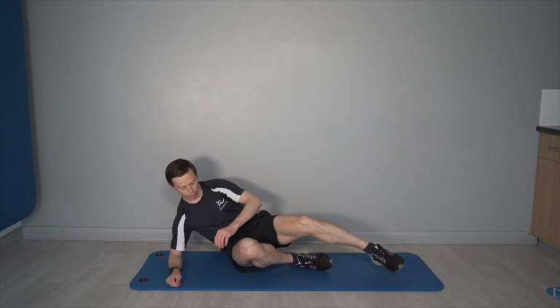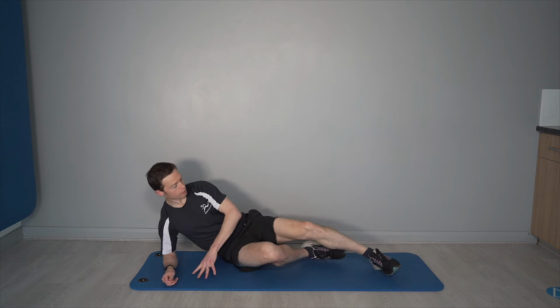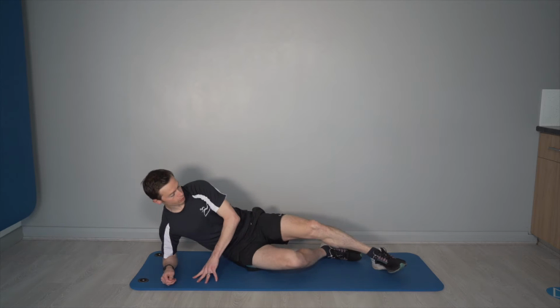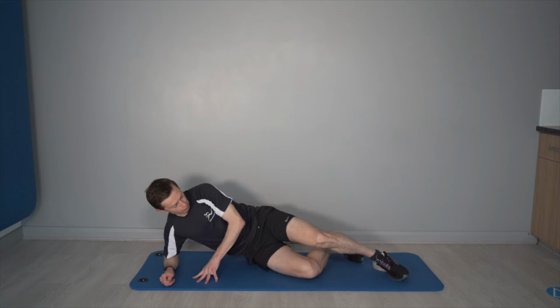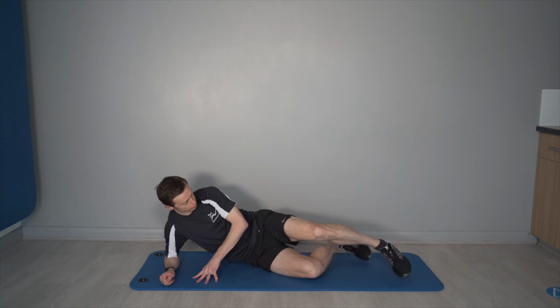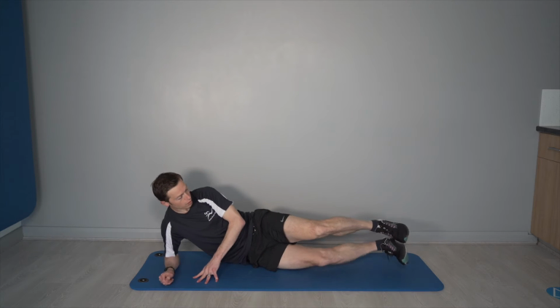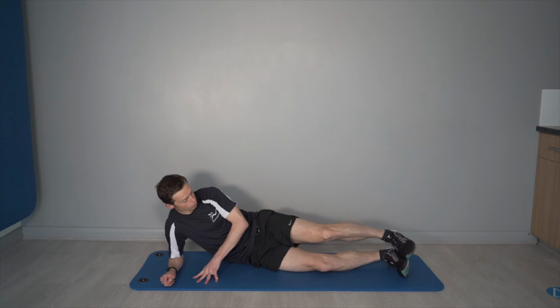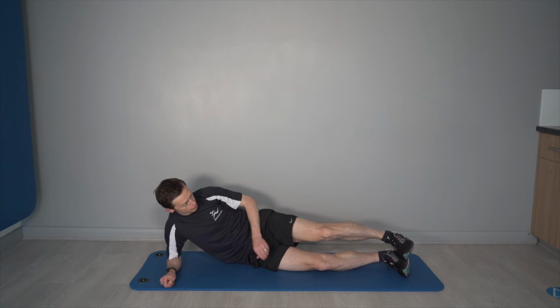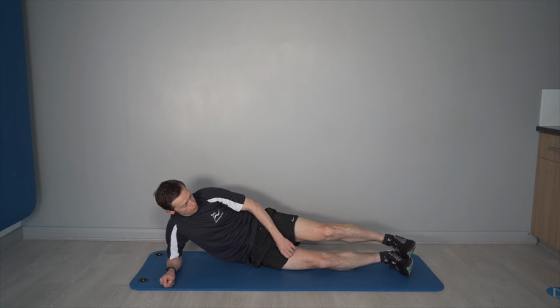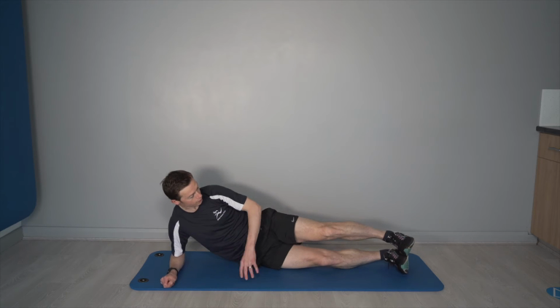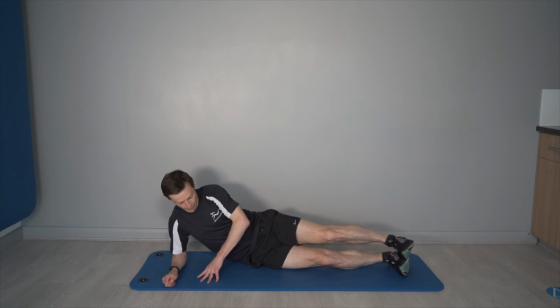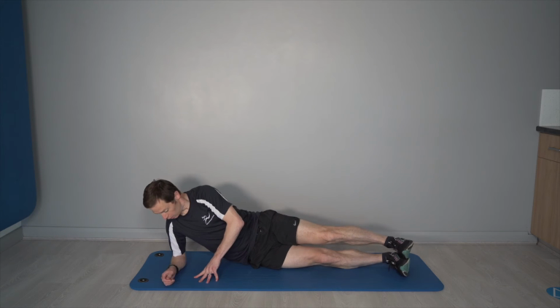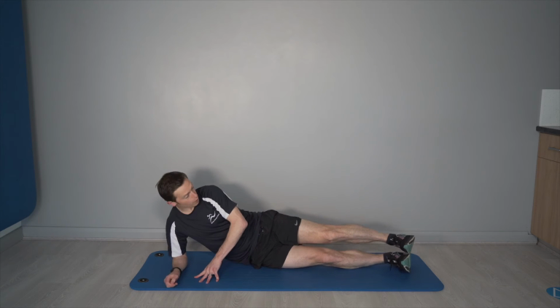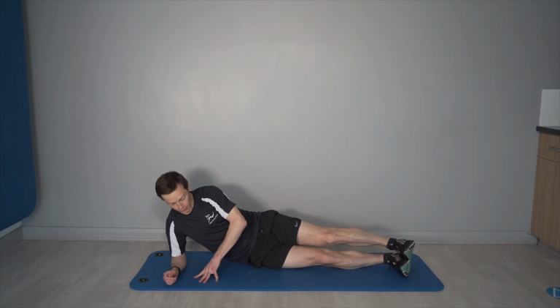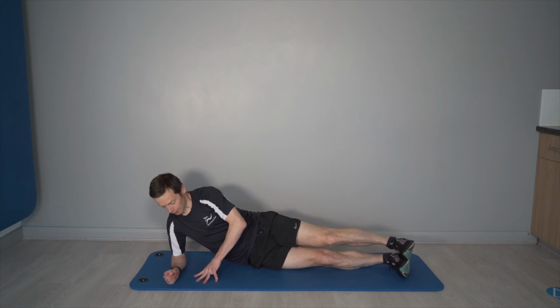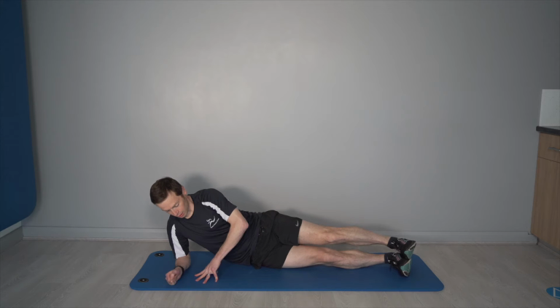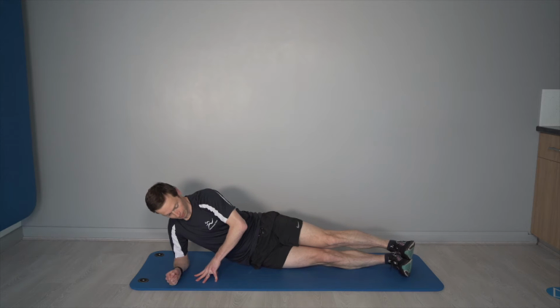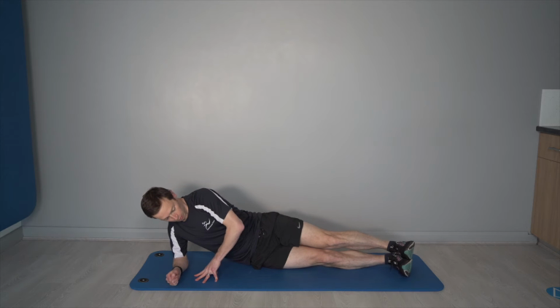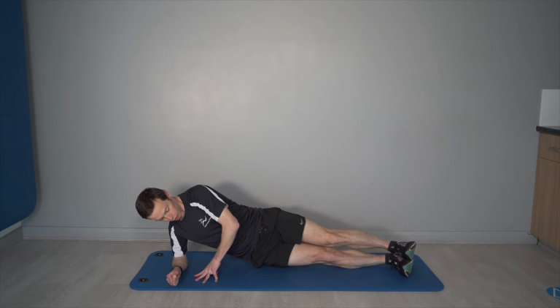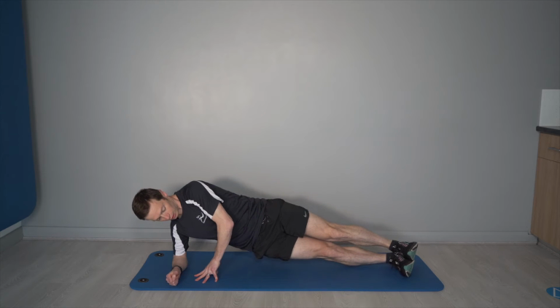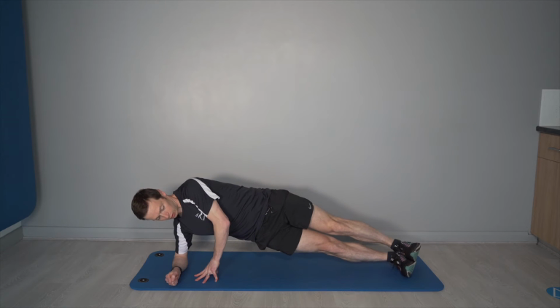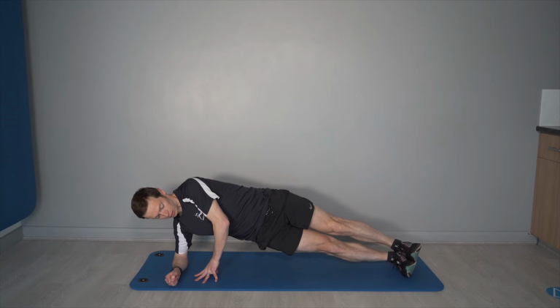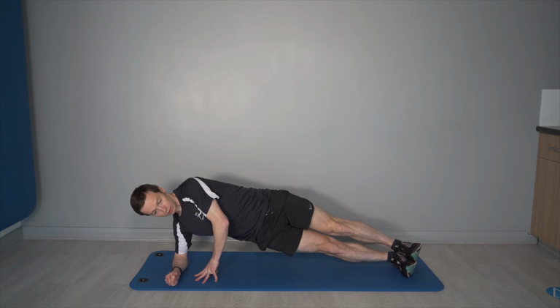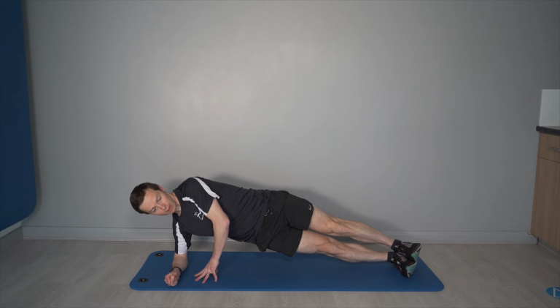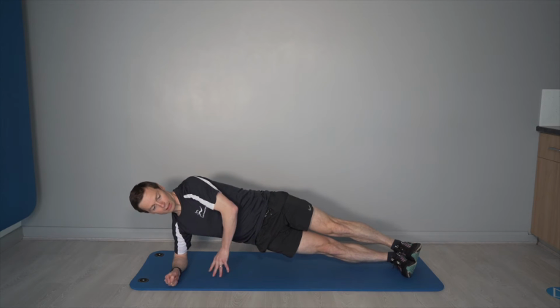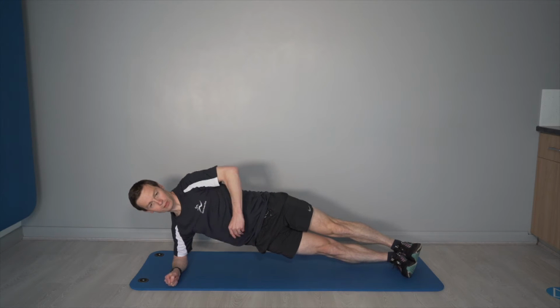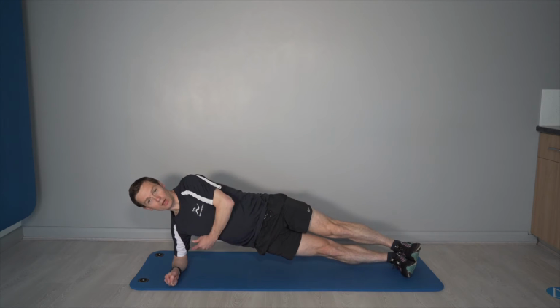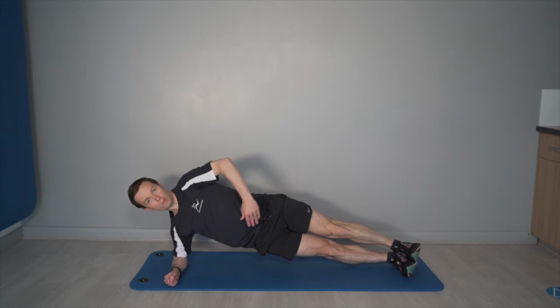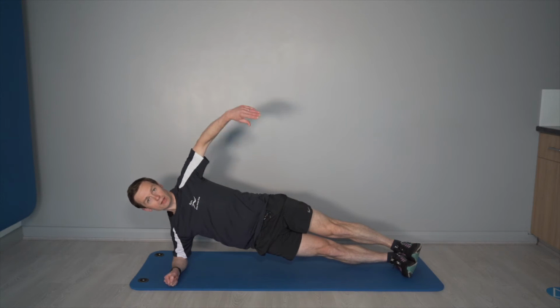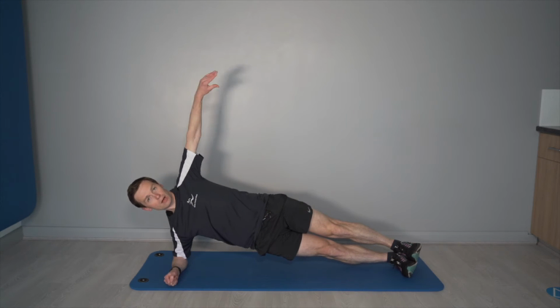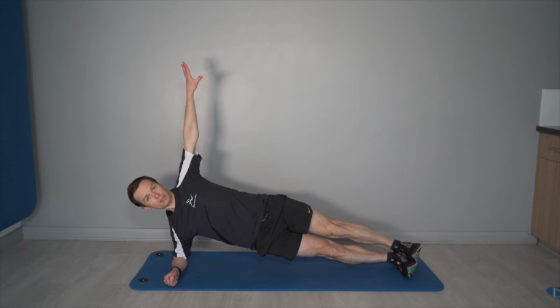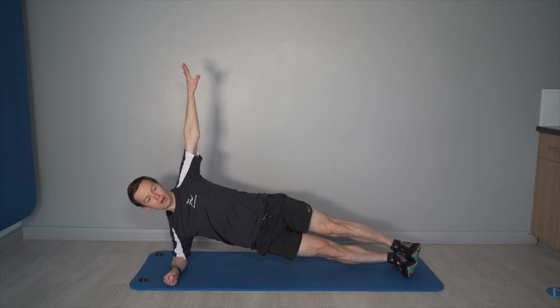We're going to demonstrate lying on the right hand side, both feet together, pushing into a side plank lift, opening the arm nice and high.